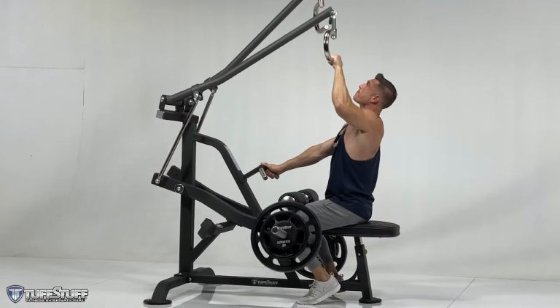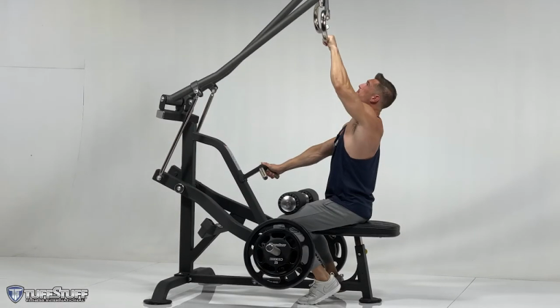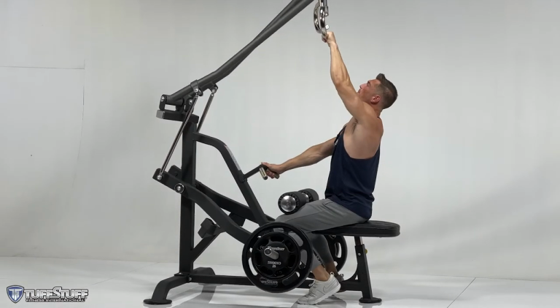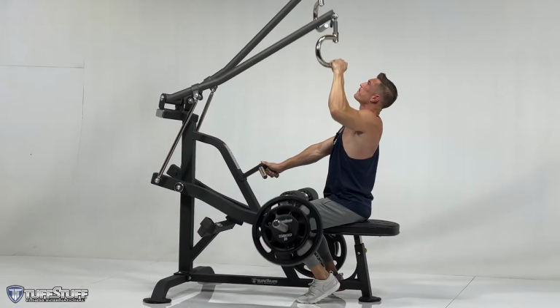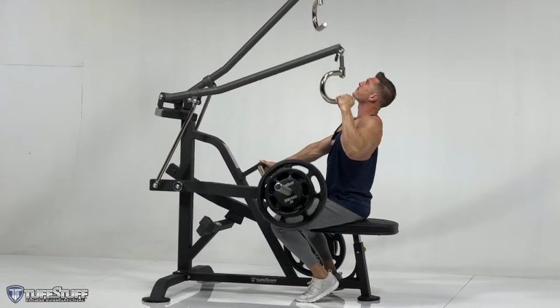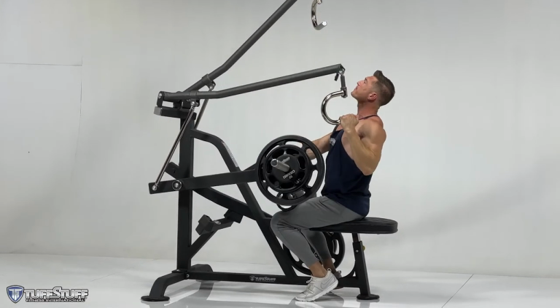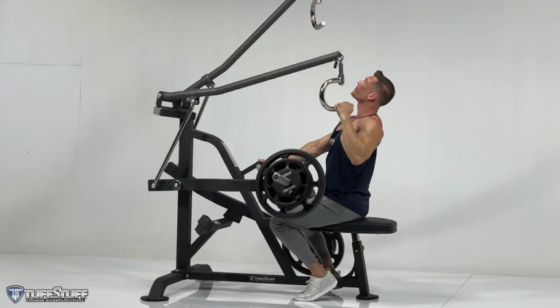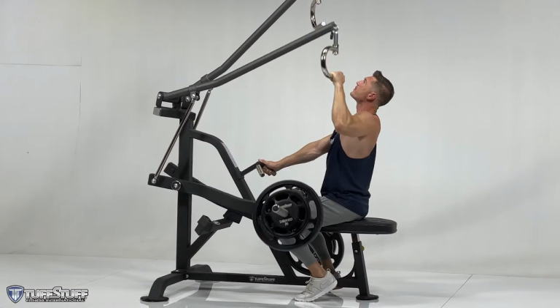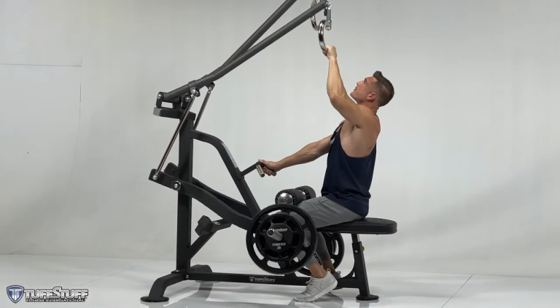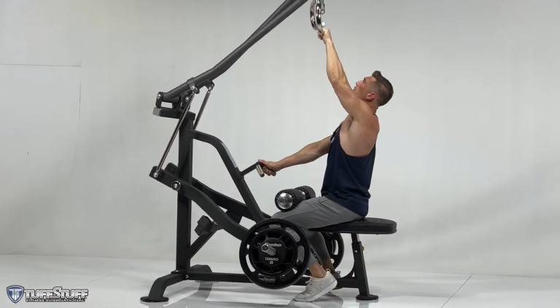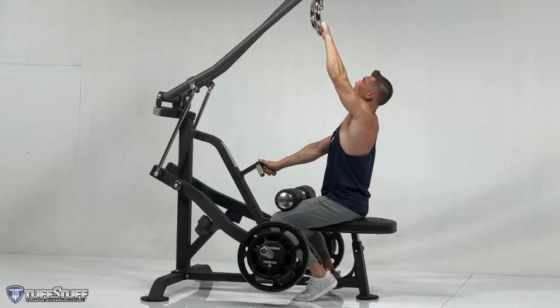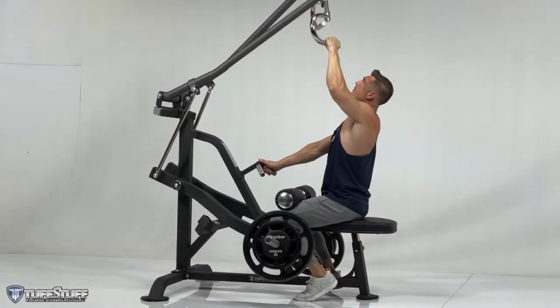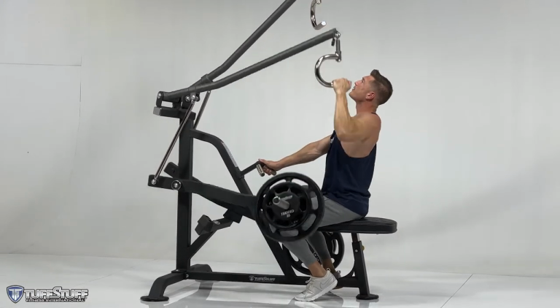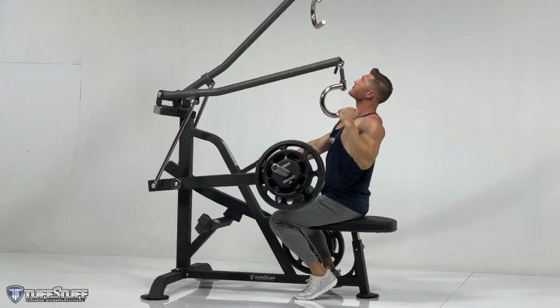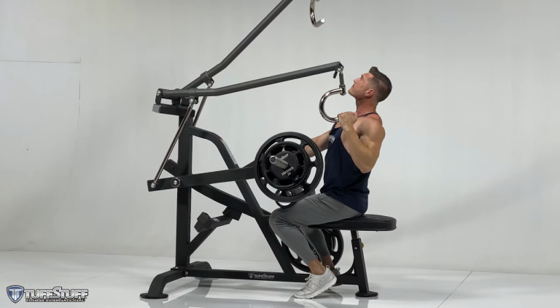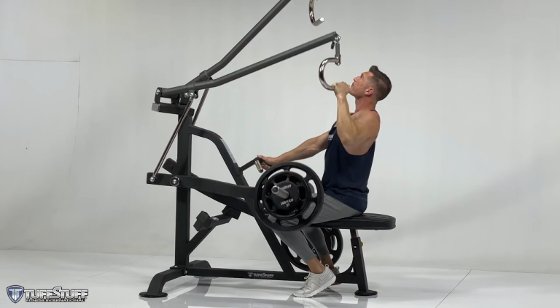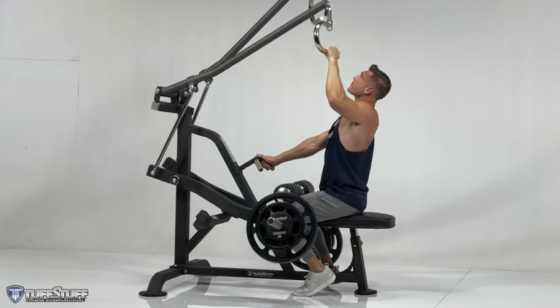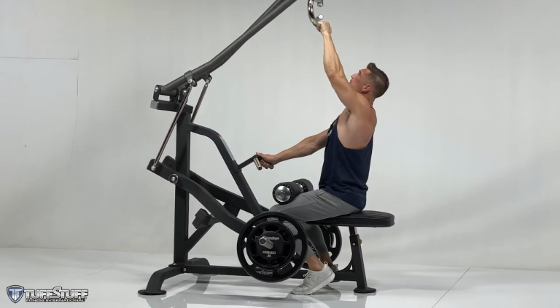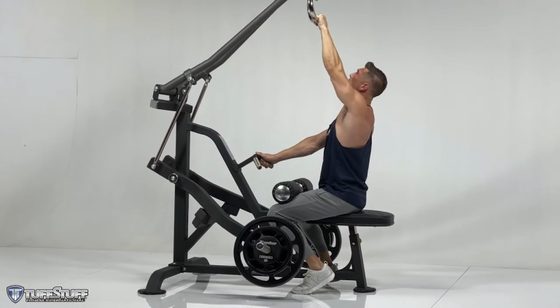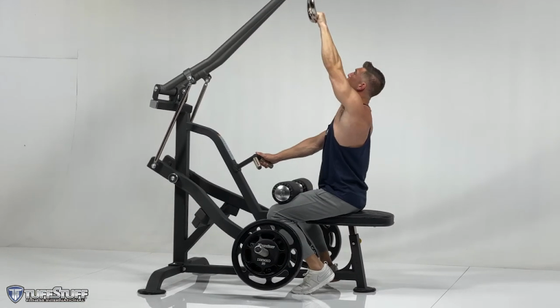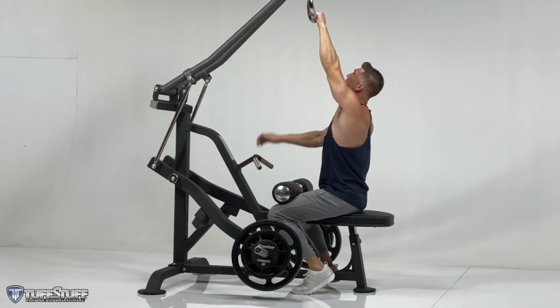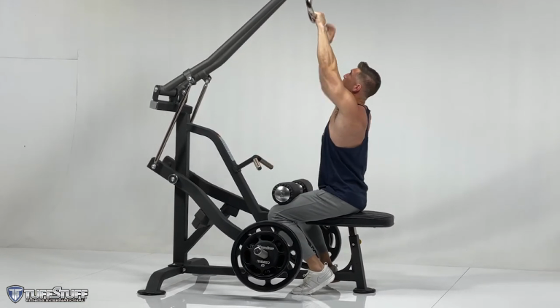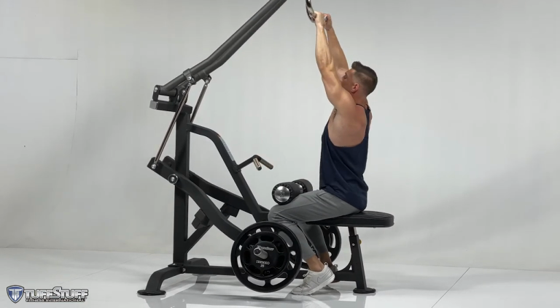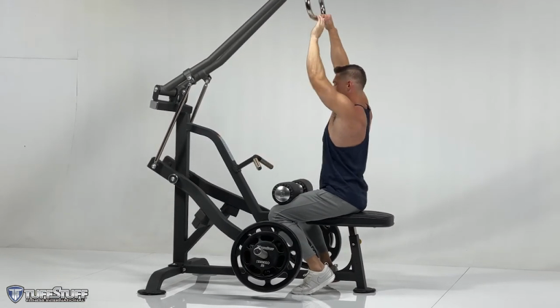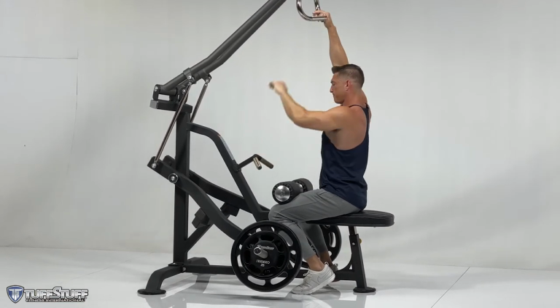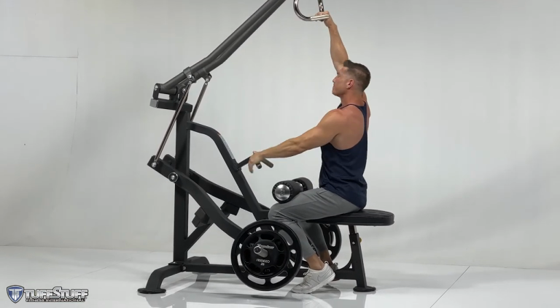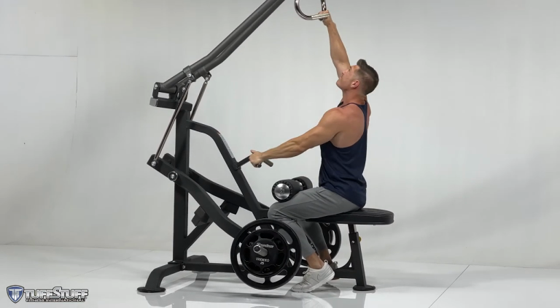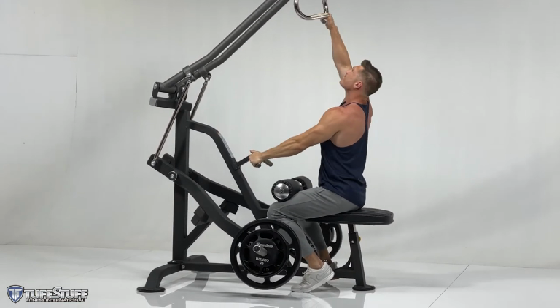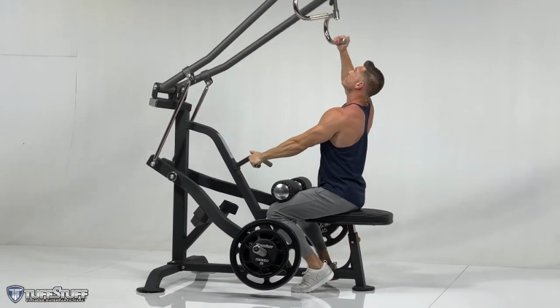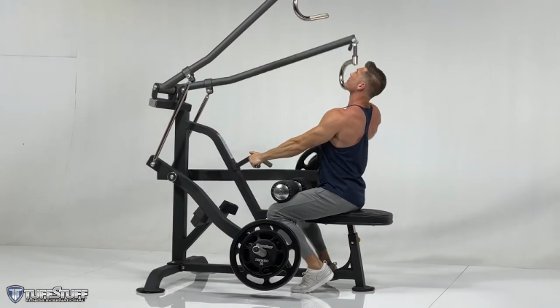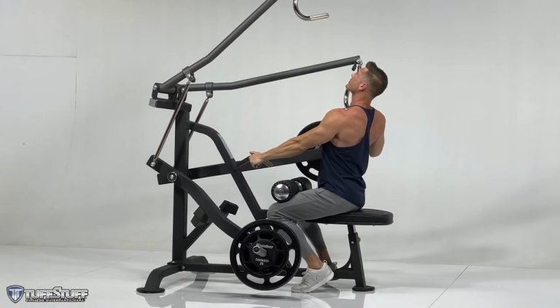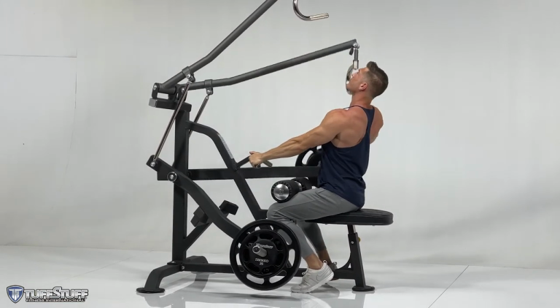The compact footprint of this unit makes it the perfect fit for outfitting any weight room, recreation center, apartment complex, or professional gym.